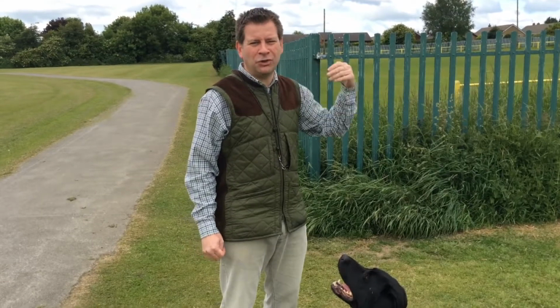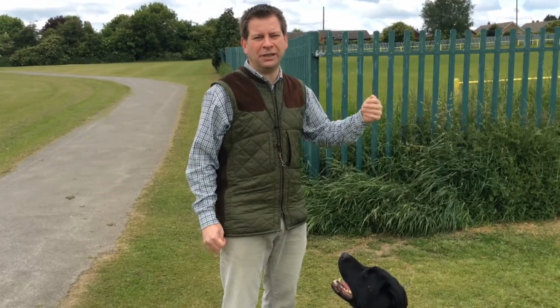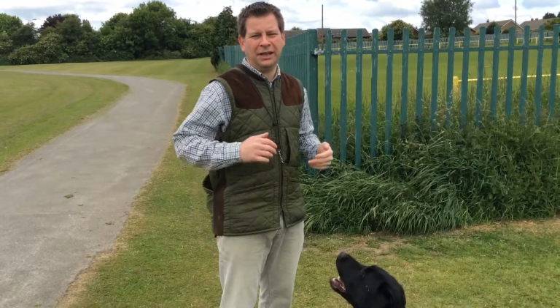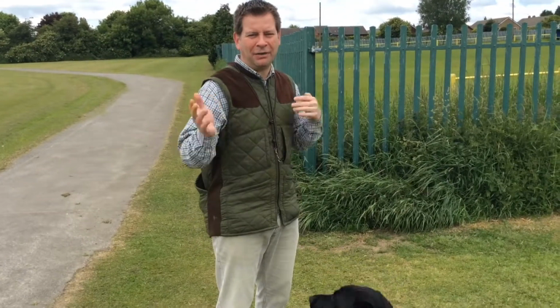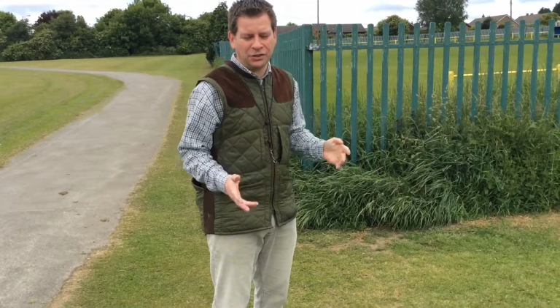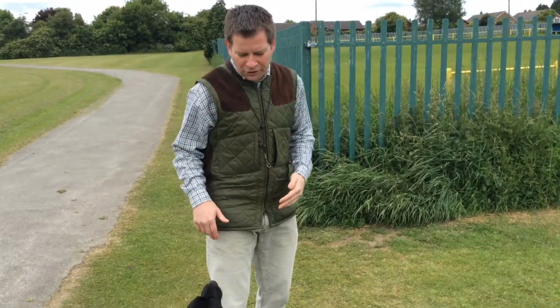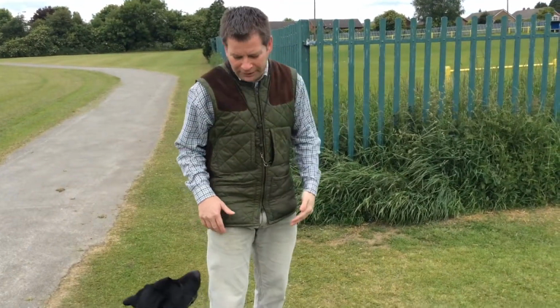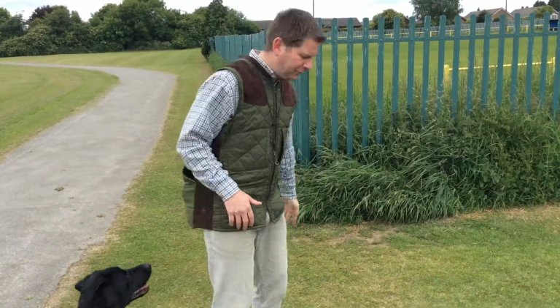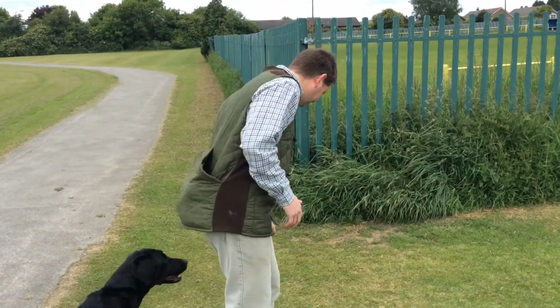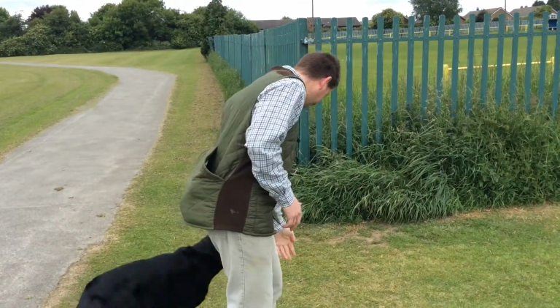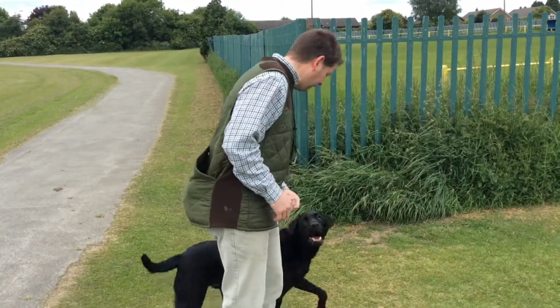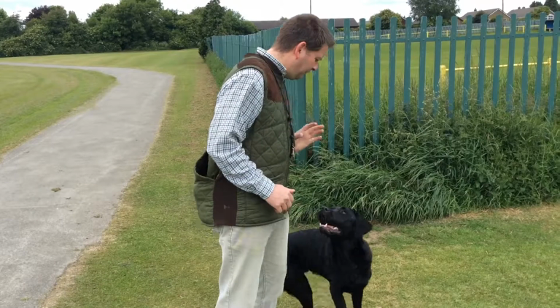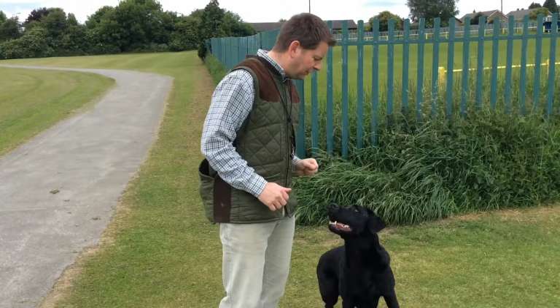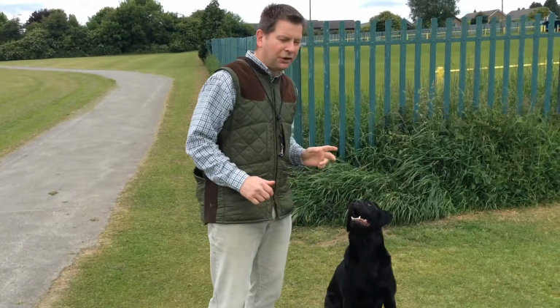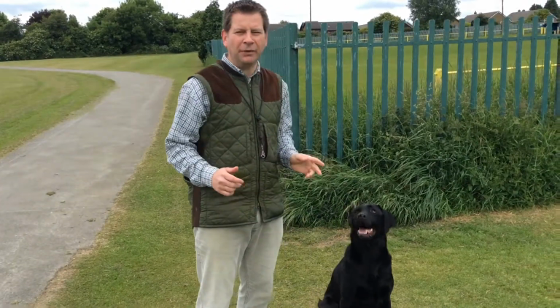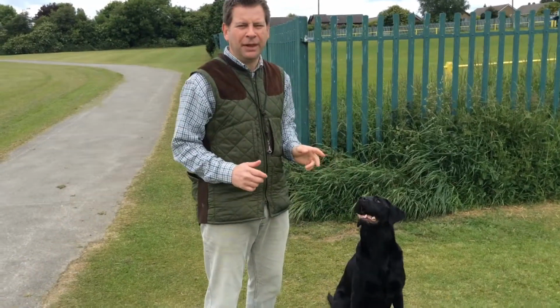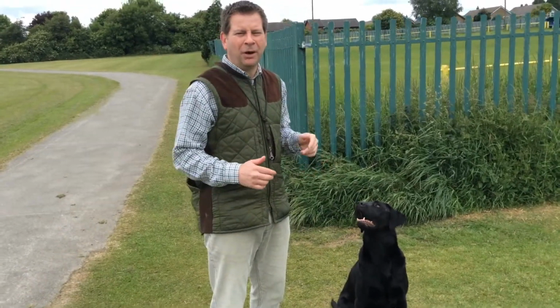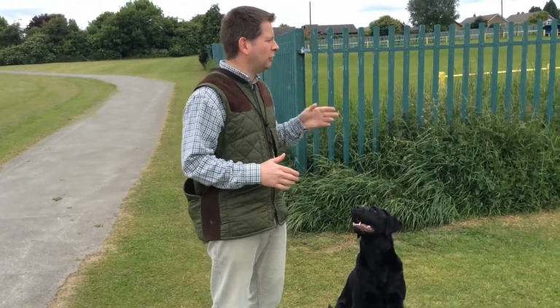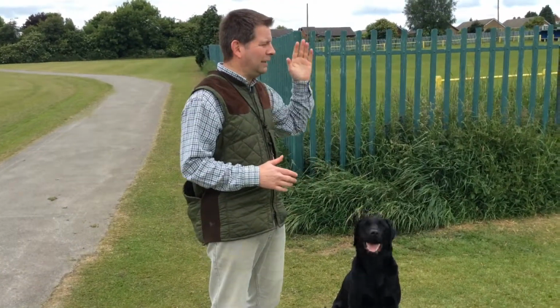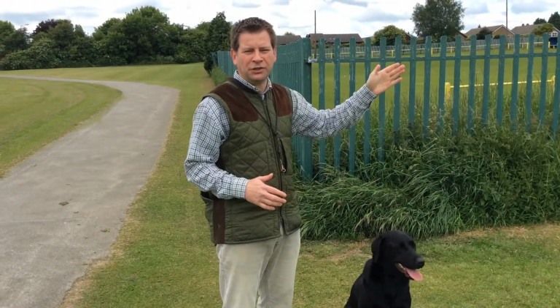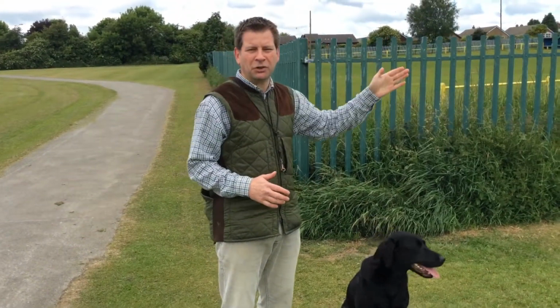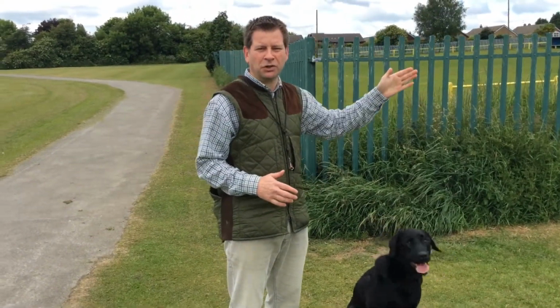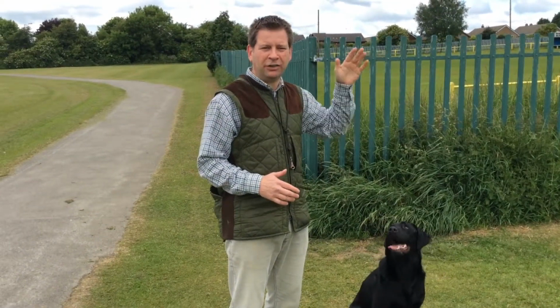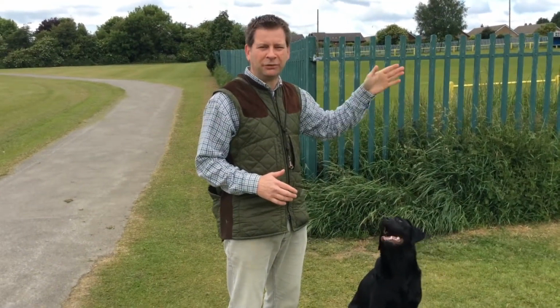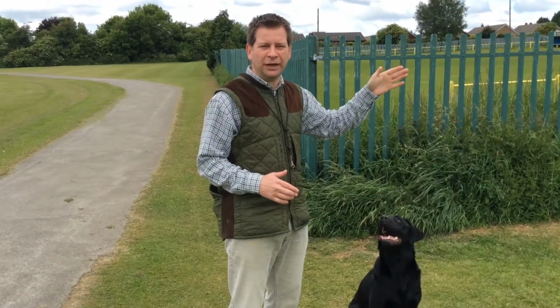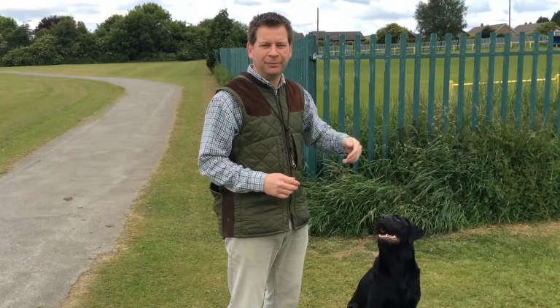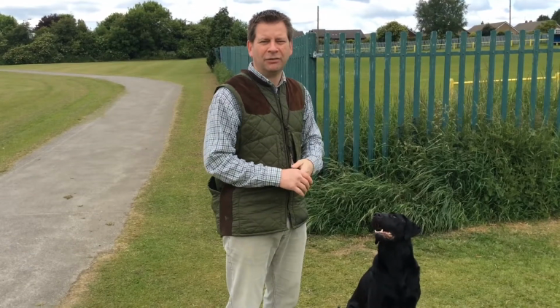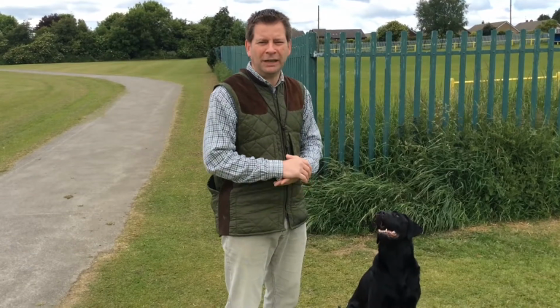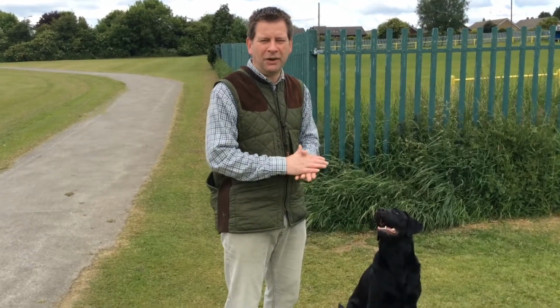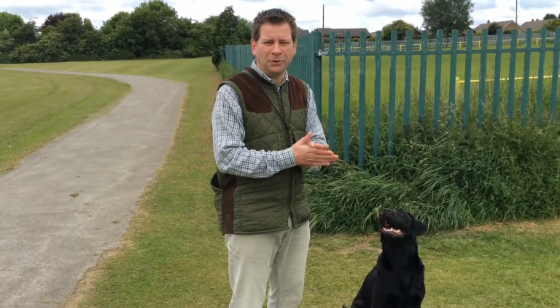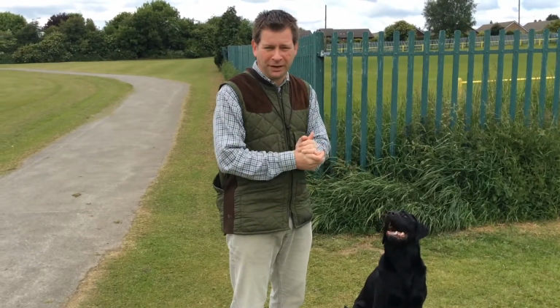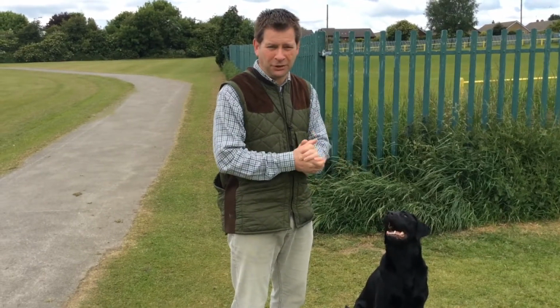Using a fence reduces the directions the dog can go, but it also encourages the dog to go straight and search straight out — and that really helps when you're out on a shoot.